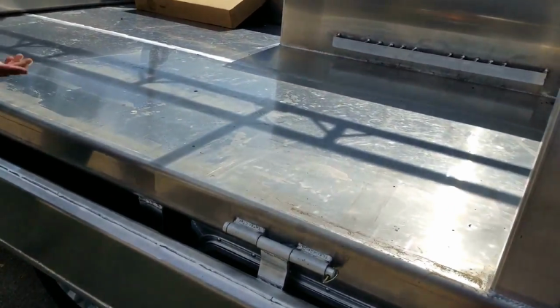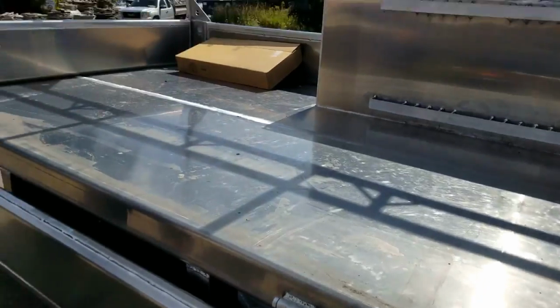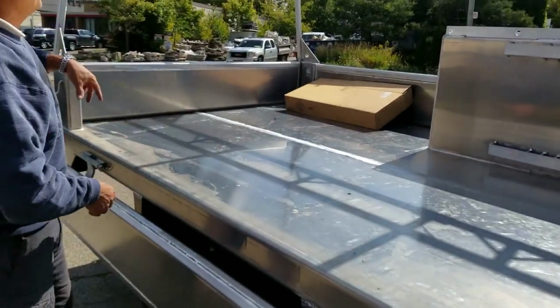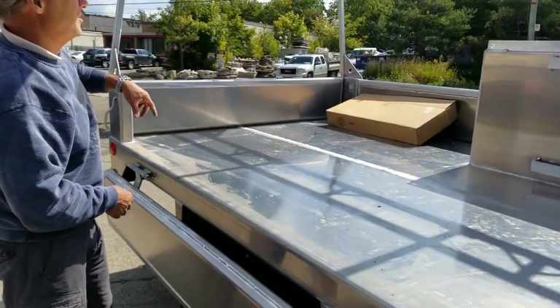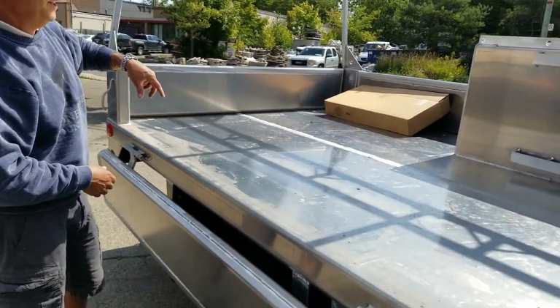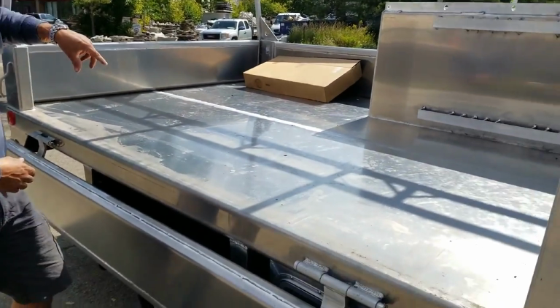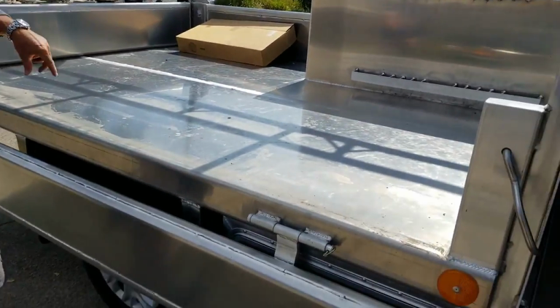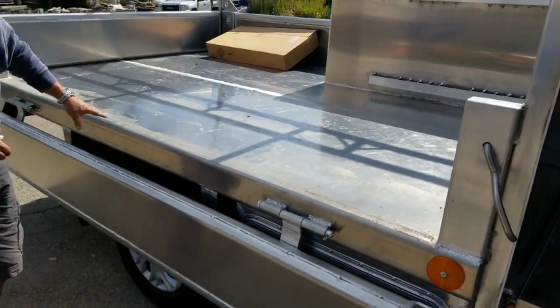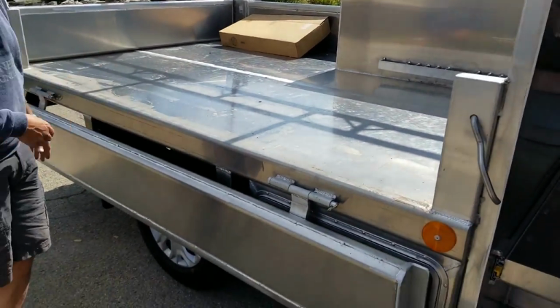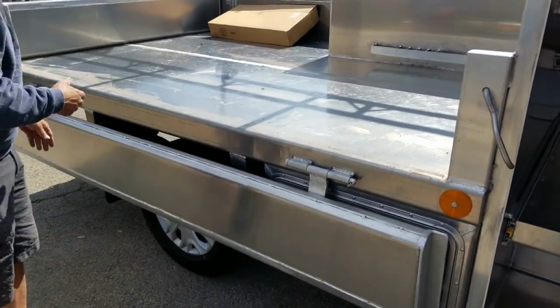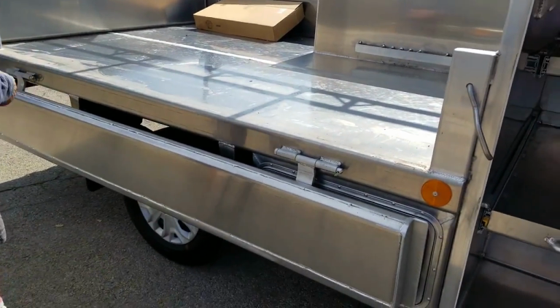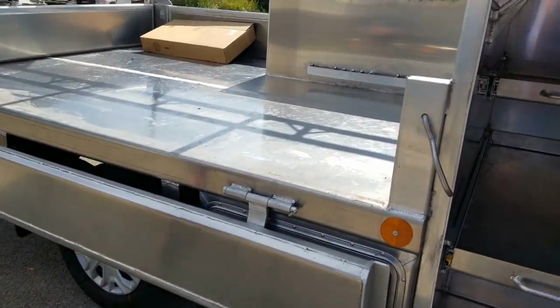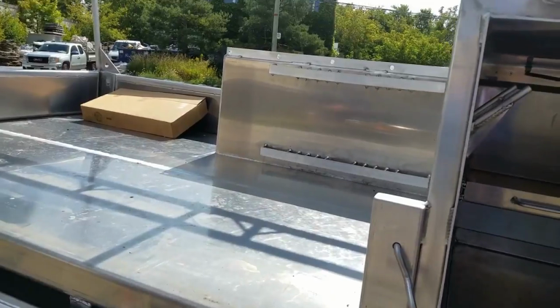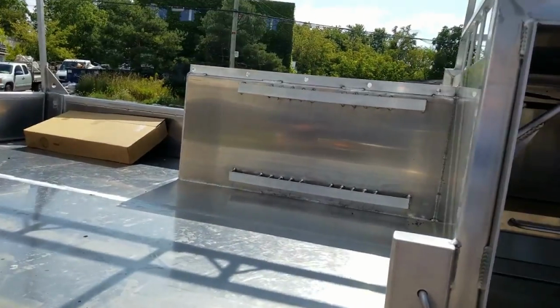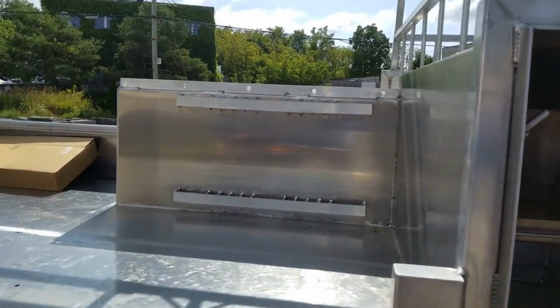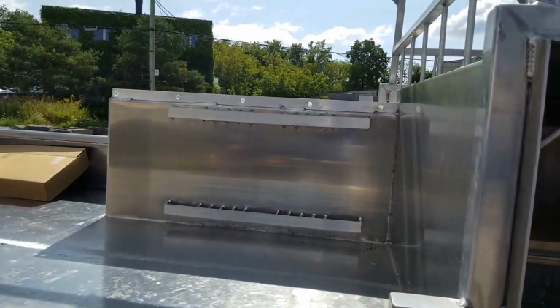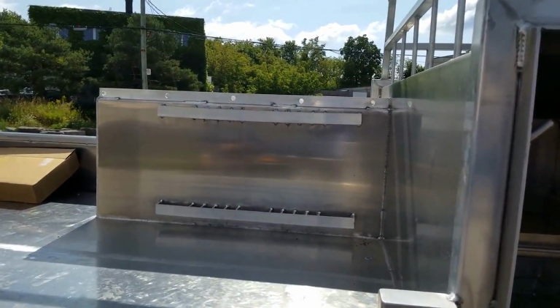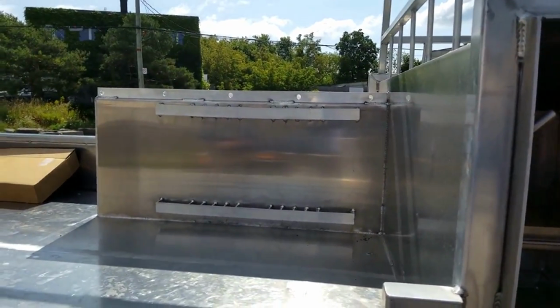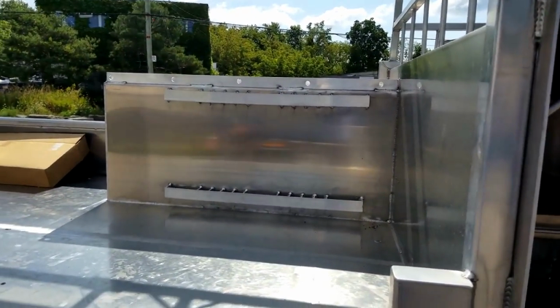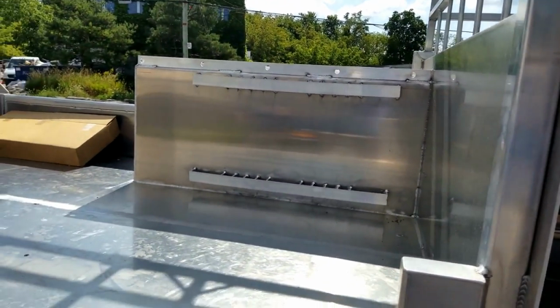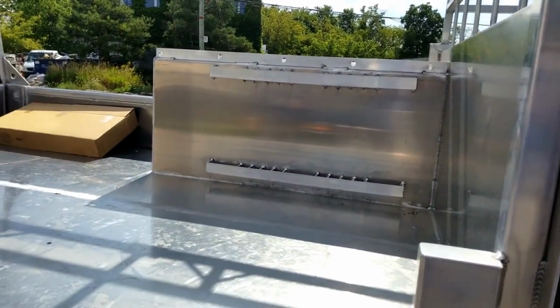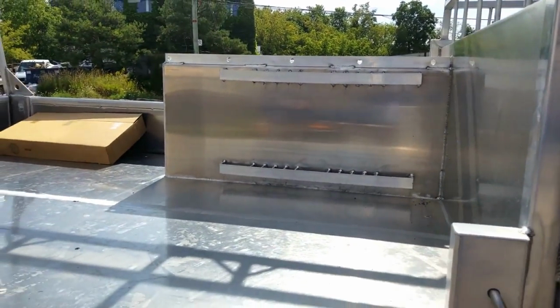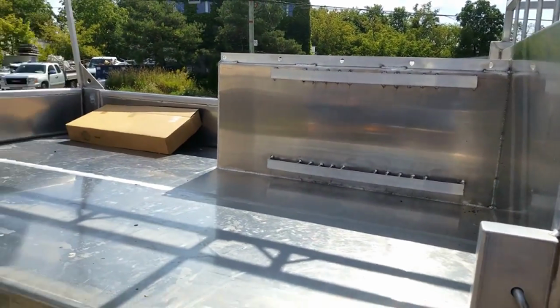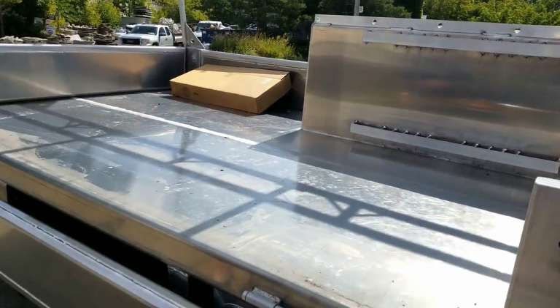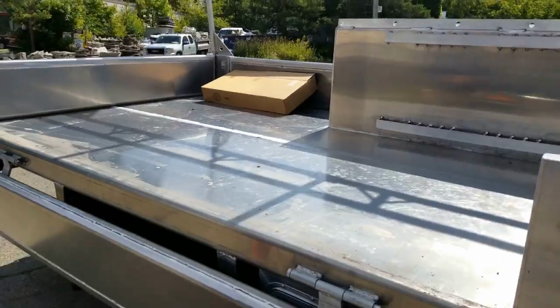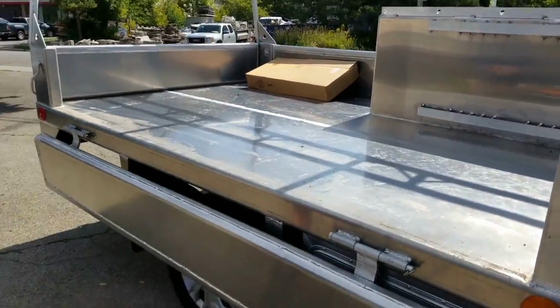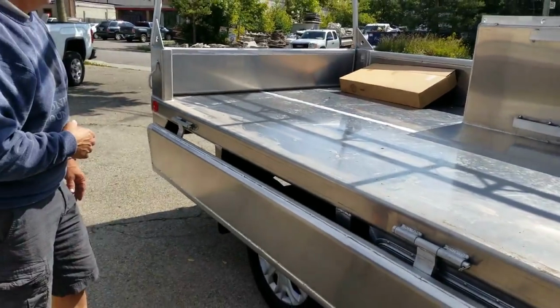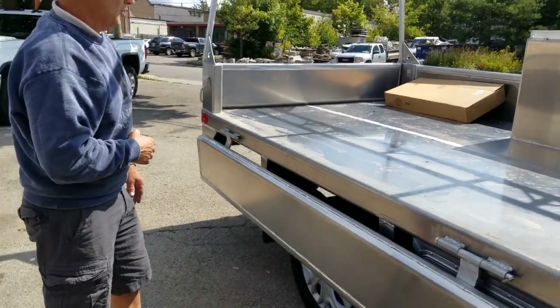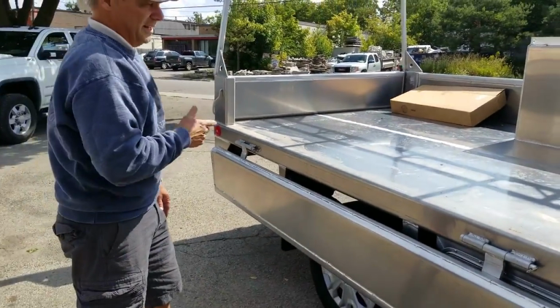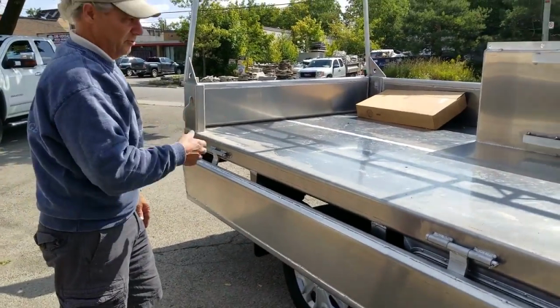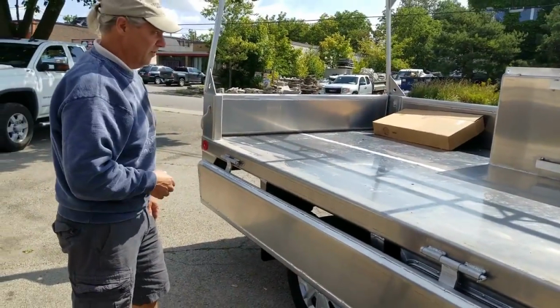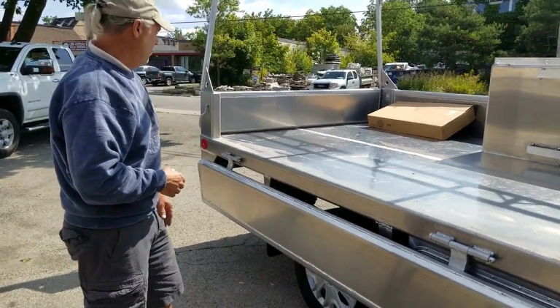We can actually stick material out the back two feet. And those sides are all removable. Looks like you've got shovel and pry bar racks on the side there. So this isn't a full landscape truck — it's more for the carpentry guys, so they might need their own shovel and pry bar.